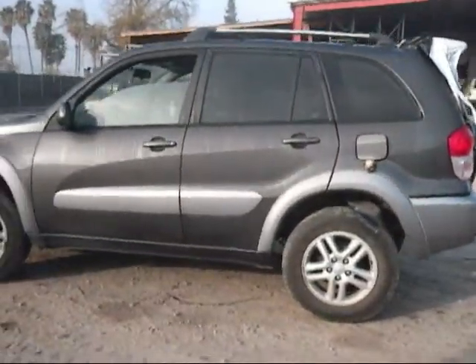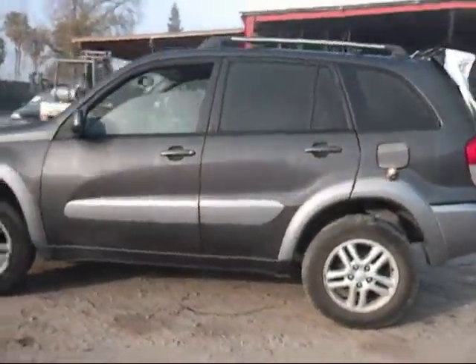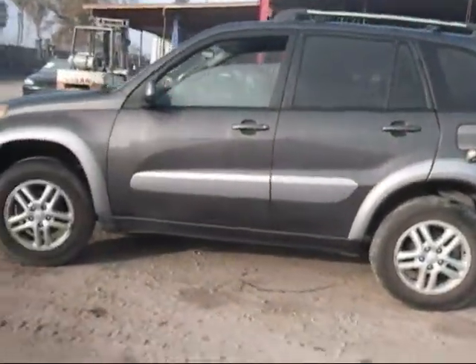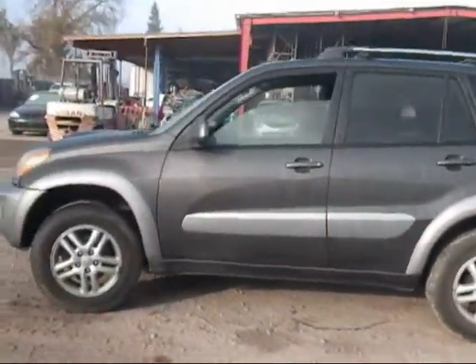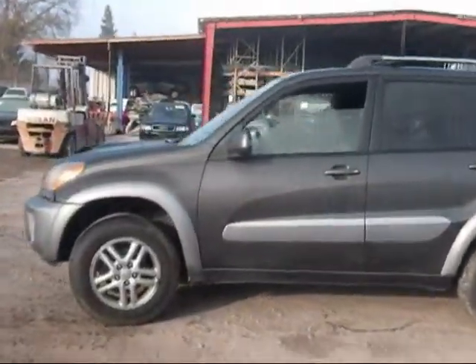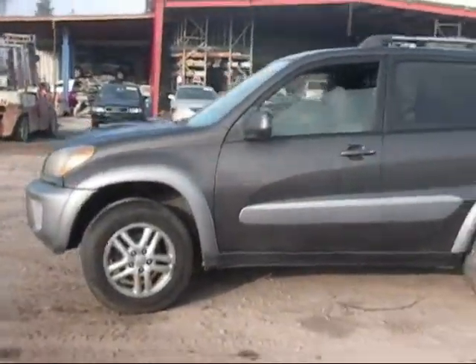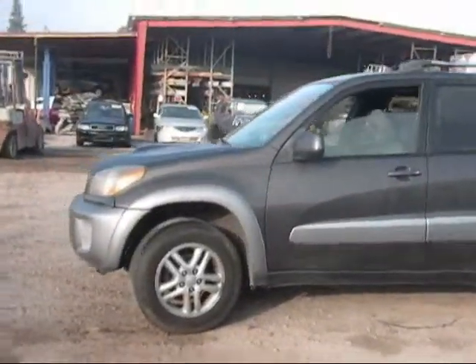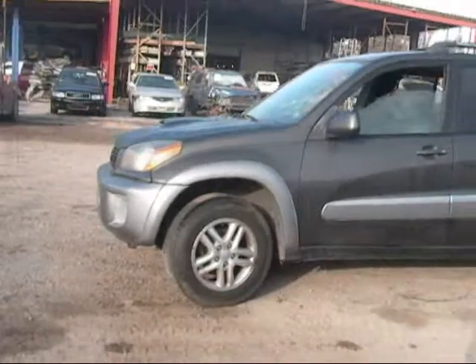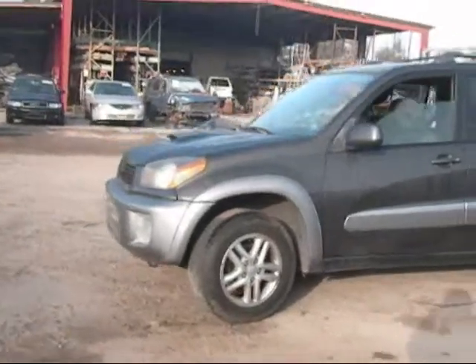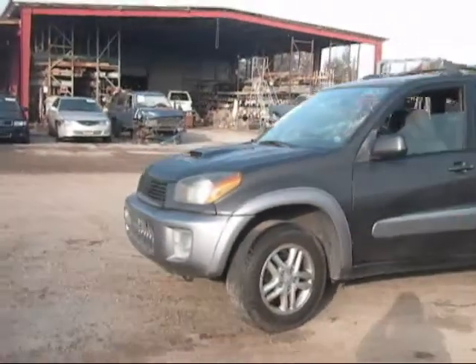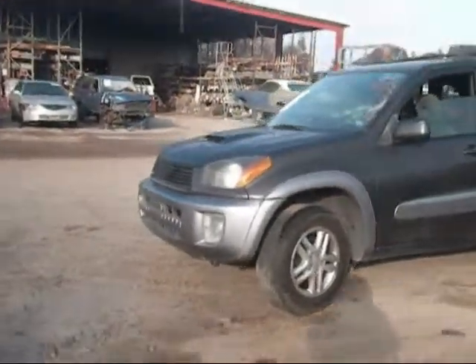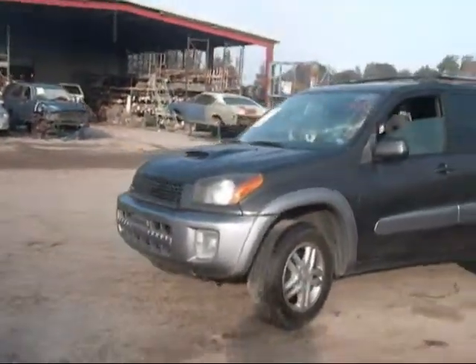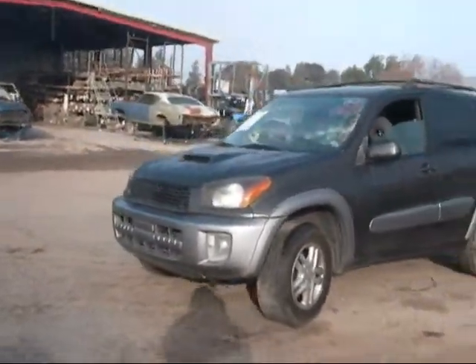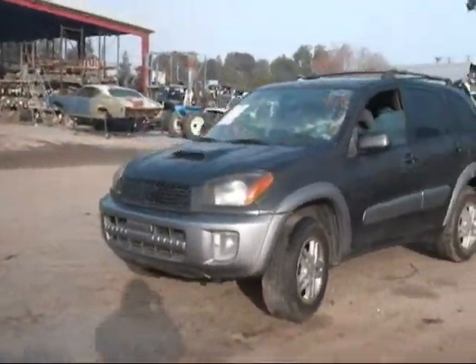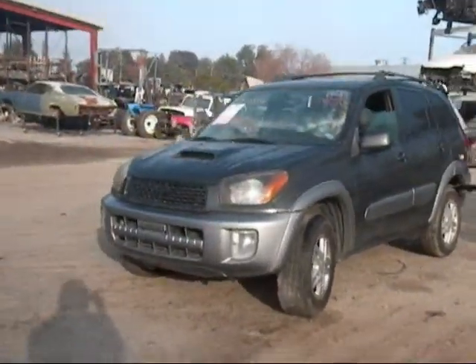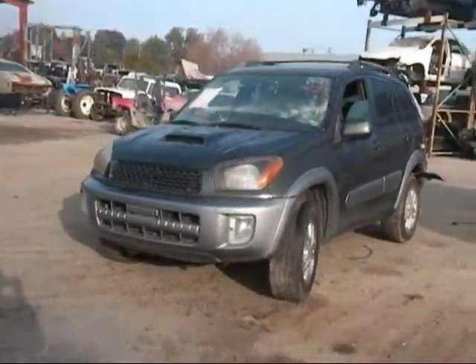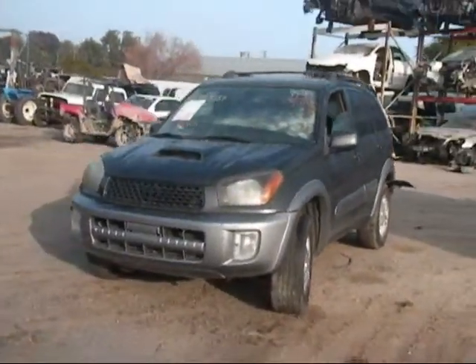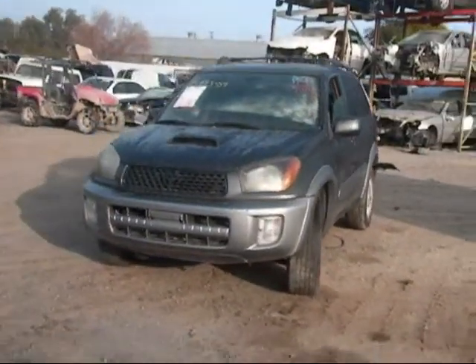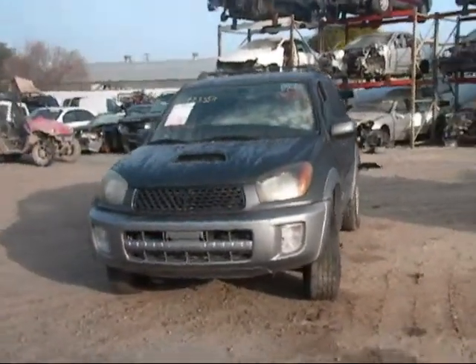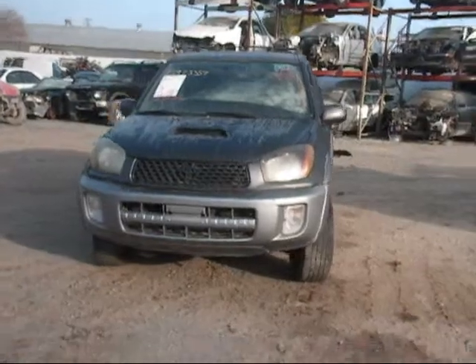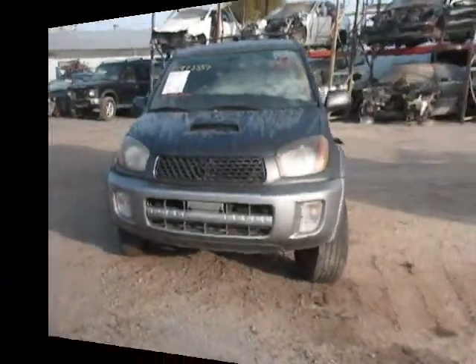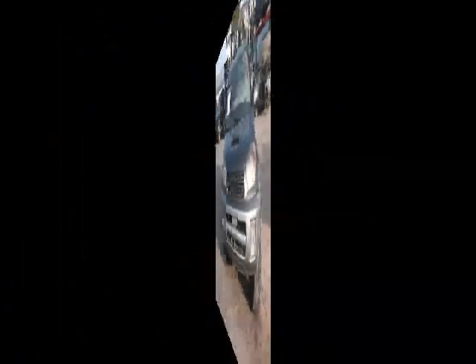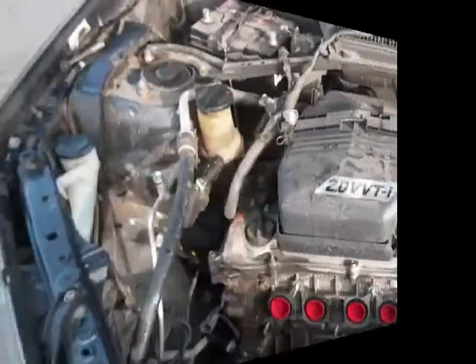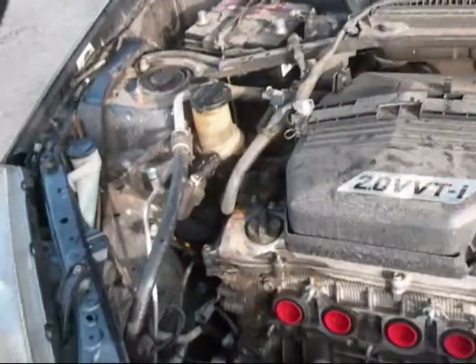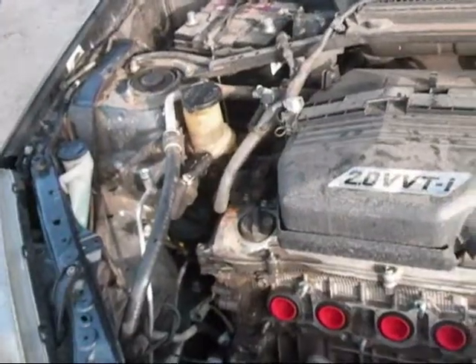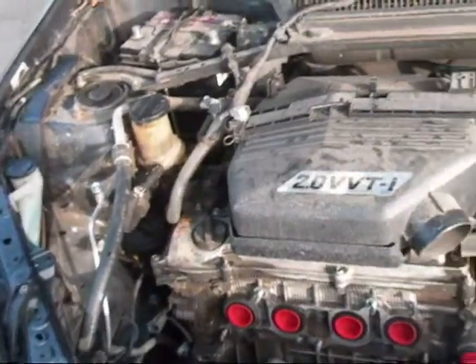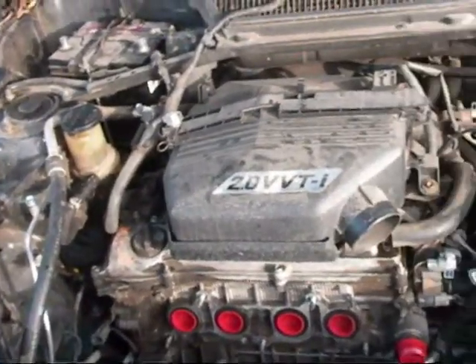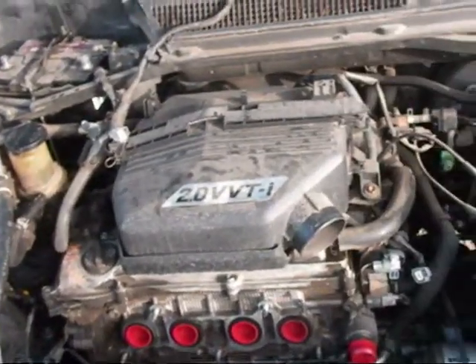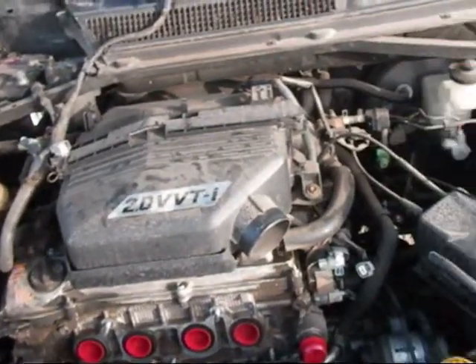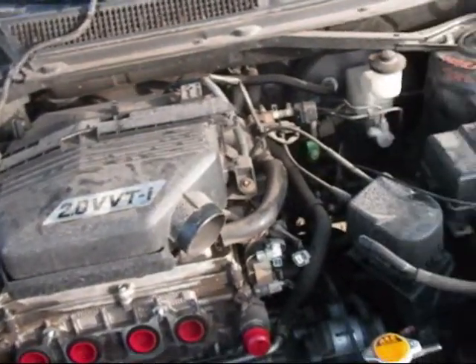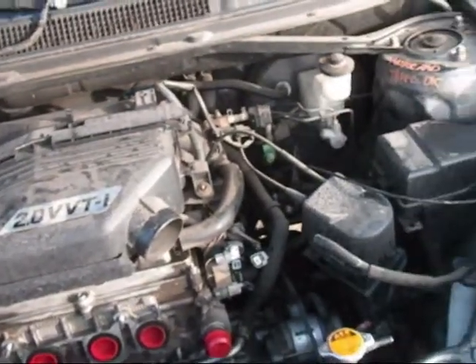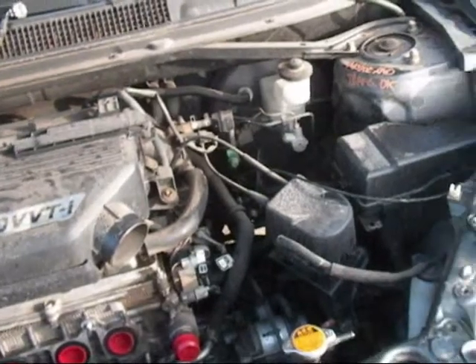The rear driver side door is in good condition, as well as the driver side door and the driver side fender — it has a thing on it, still good. The engine still starts; the vehicle has over 156,000 miles on it.